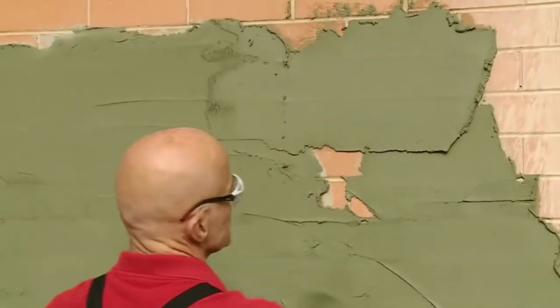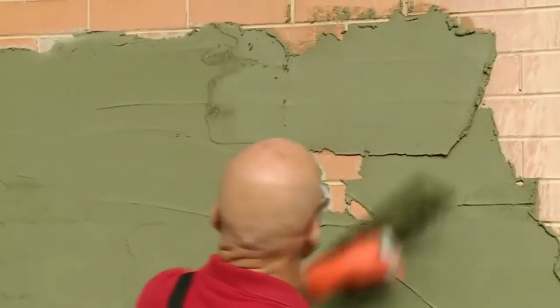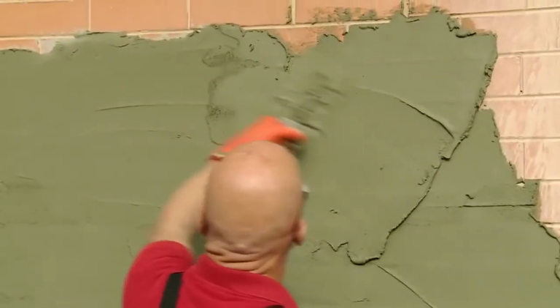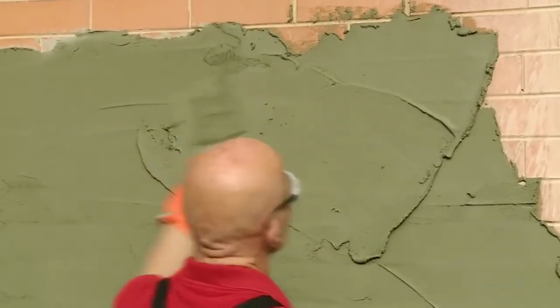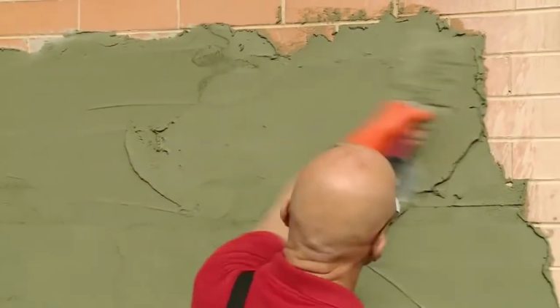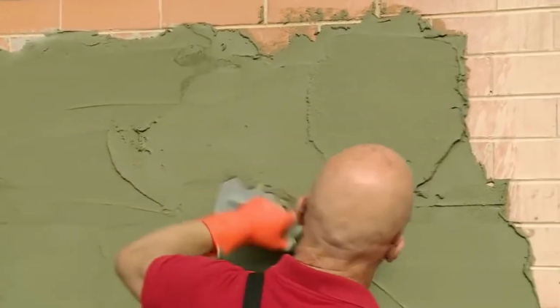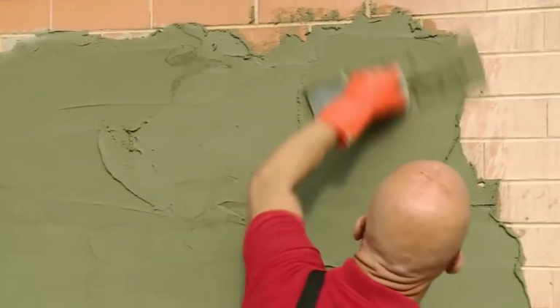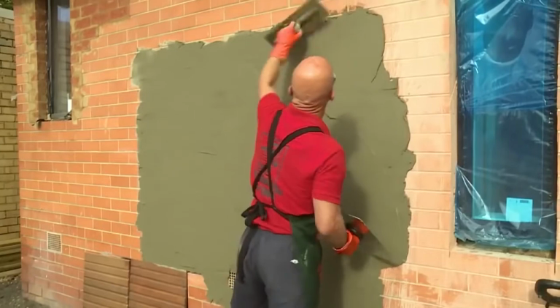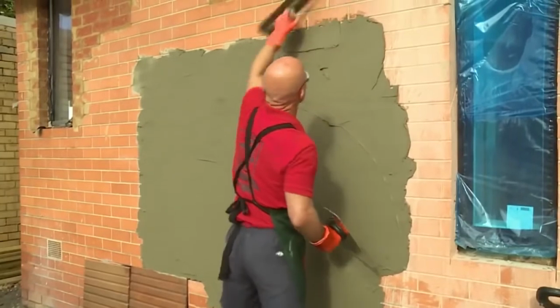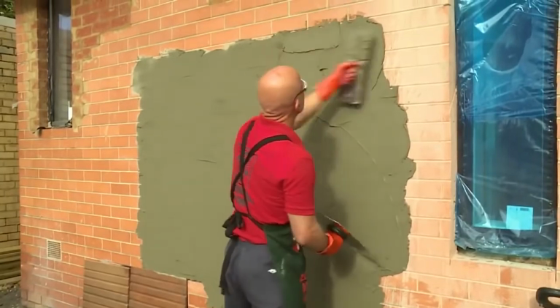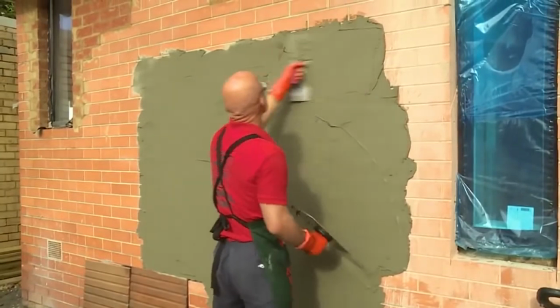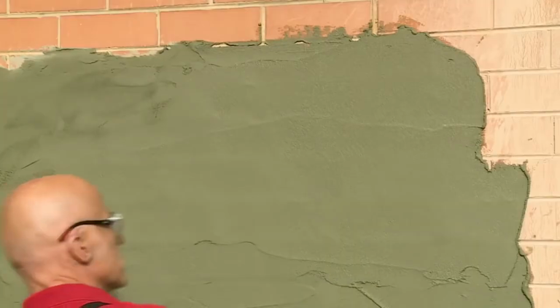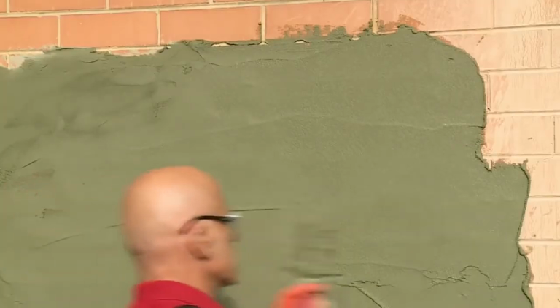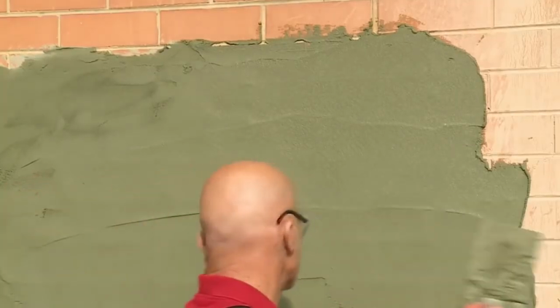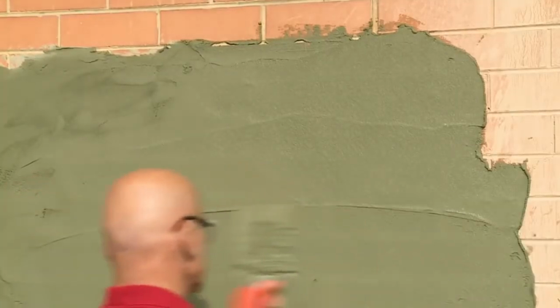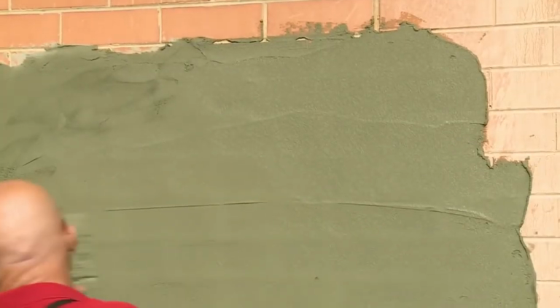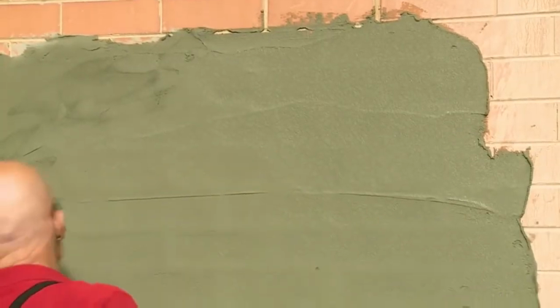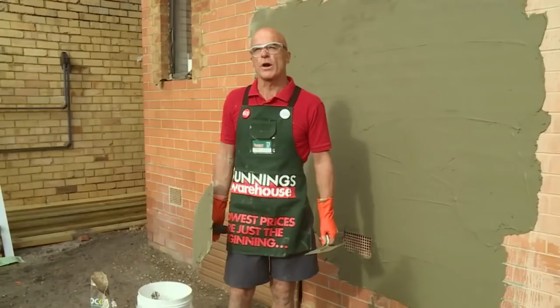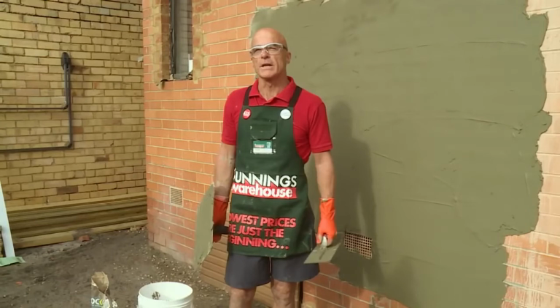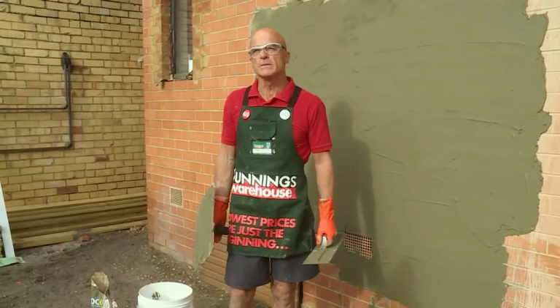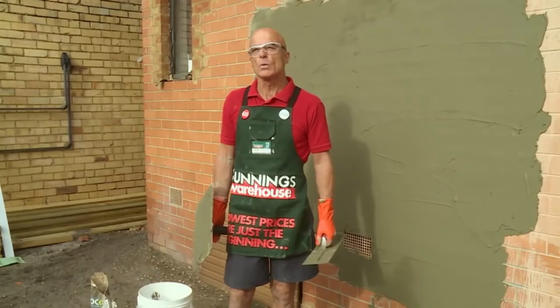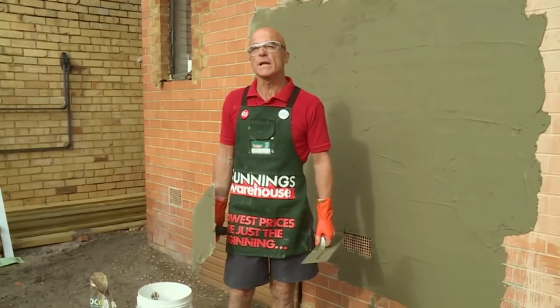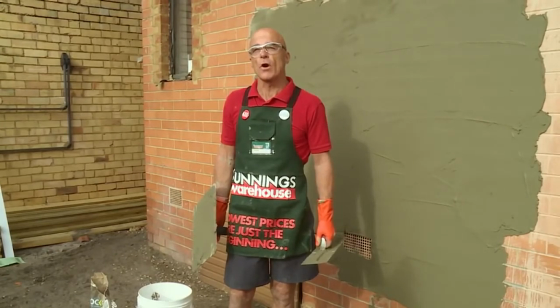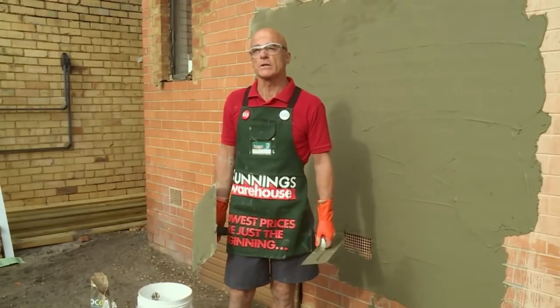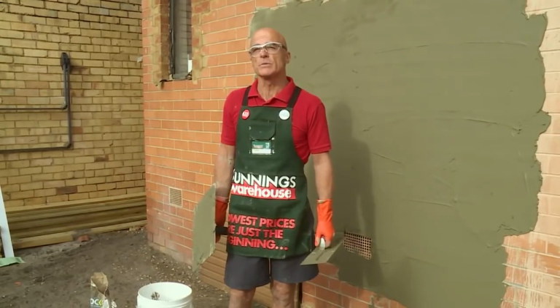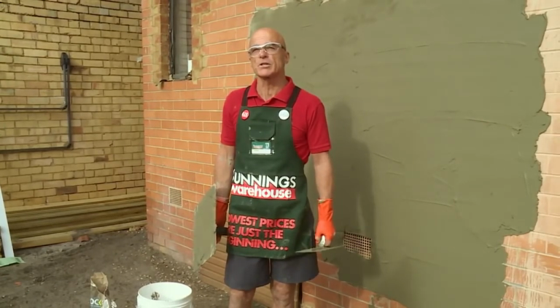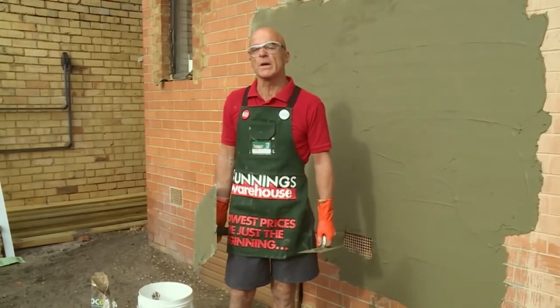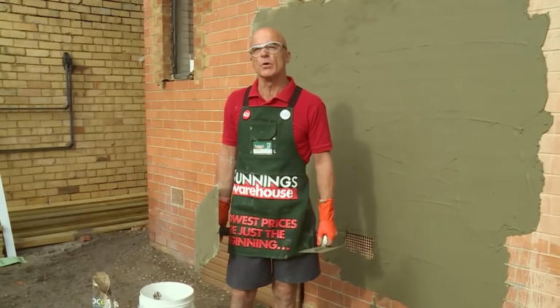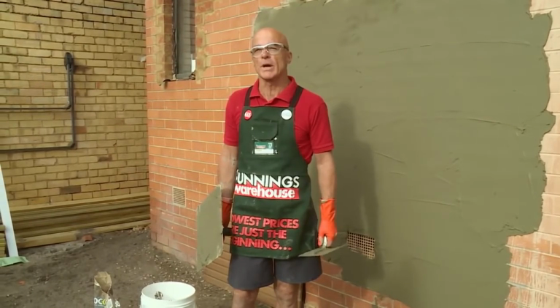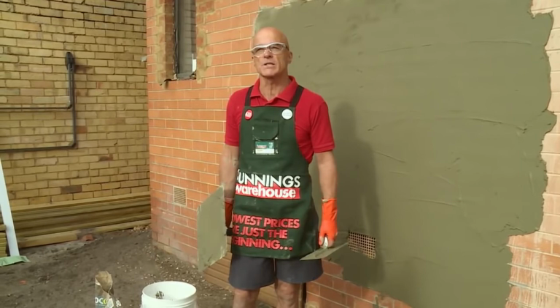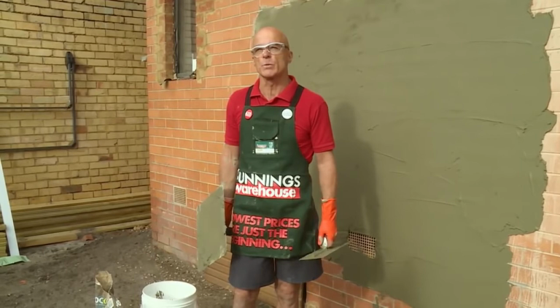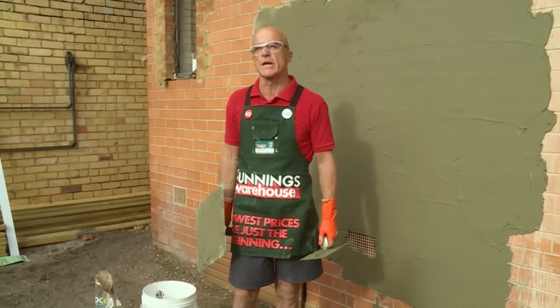This is generally a one coat process, and we try to apply the render at four to six mils thick. Now that we've applied our render, we'll need to let it dry till it's firm to touch, and we can then move onto our next step, which will be screeding.